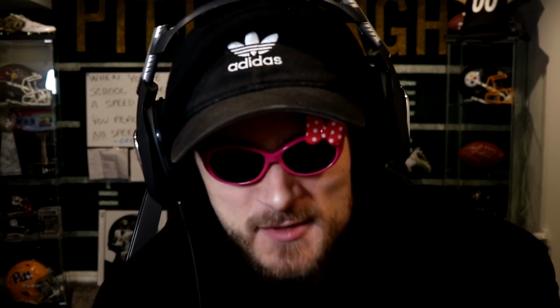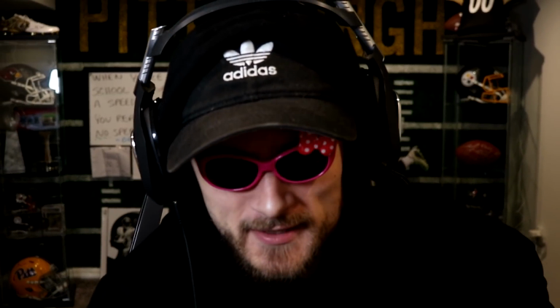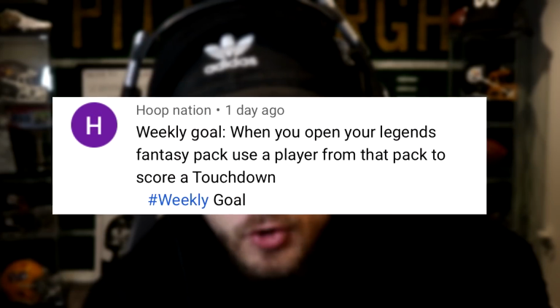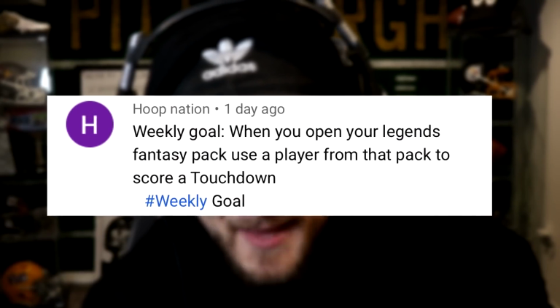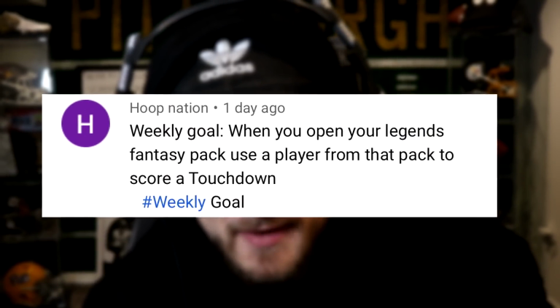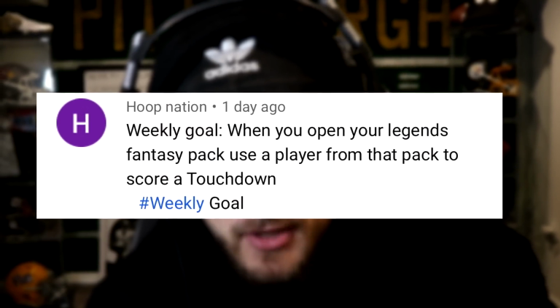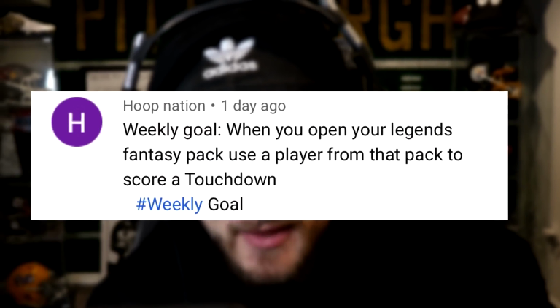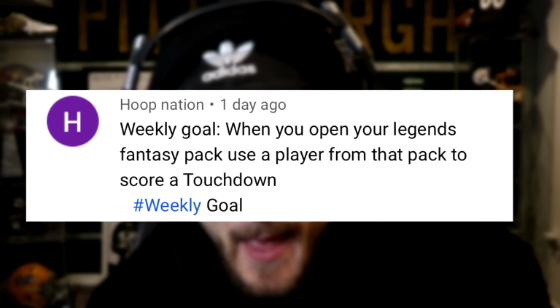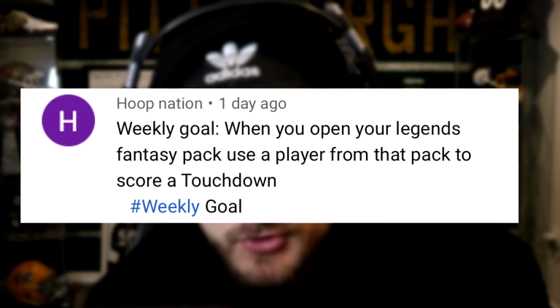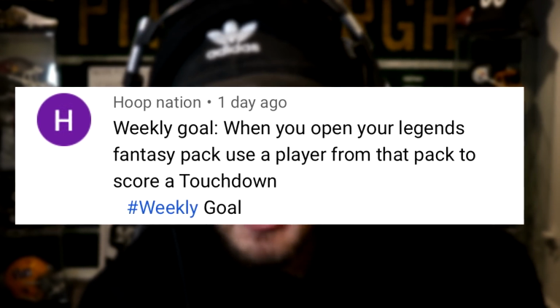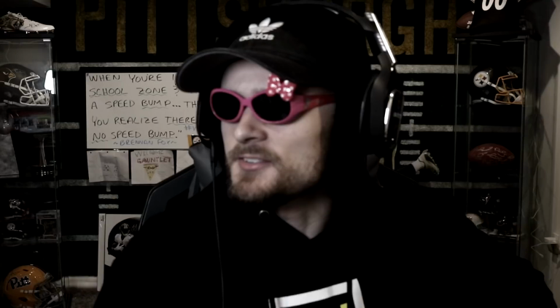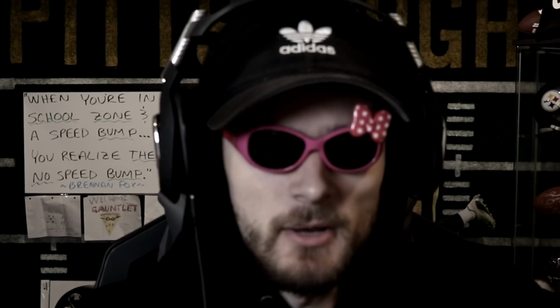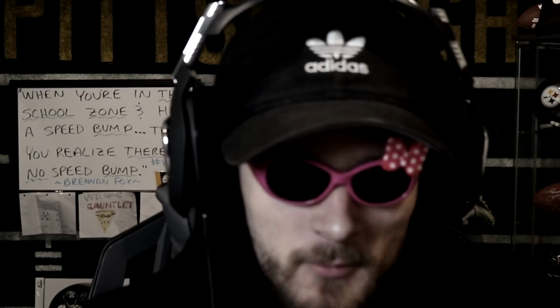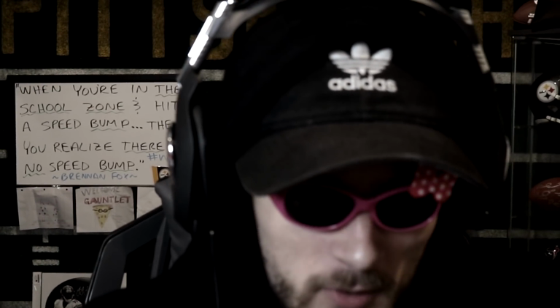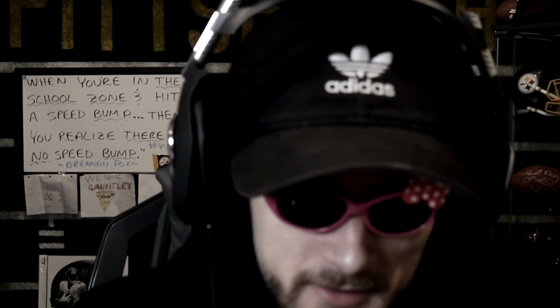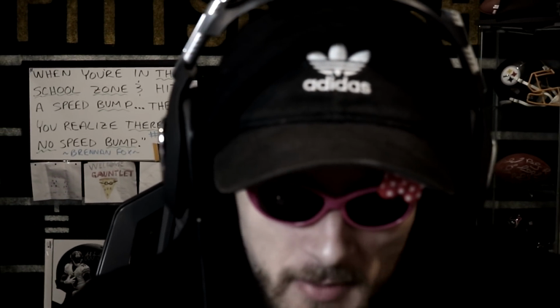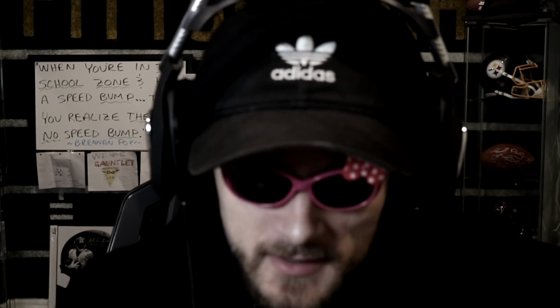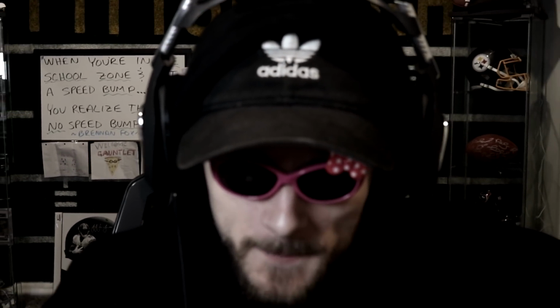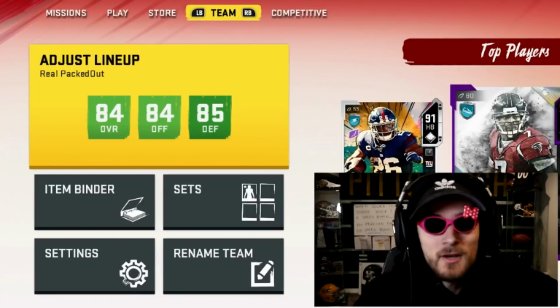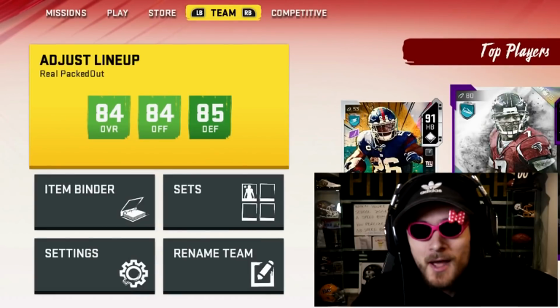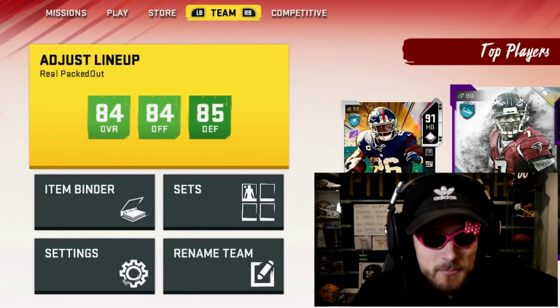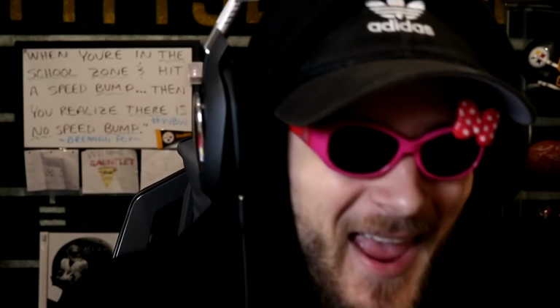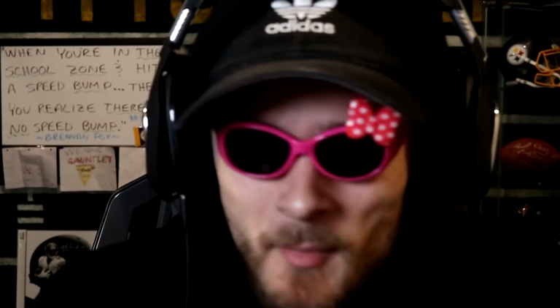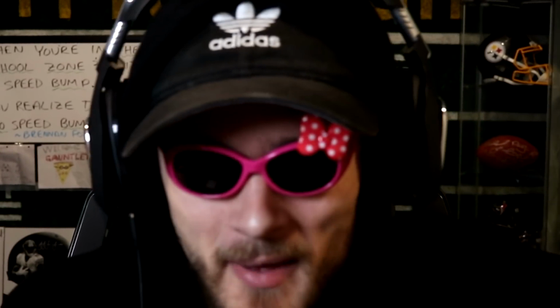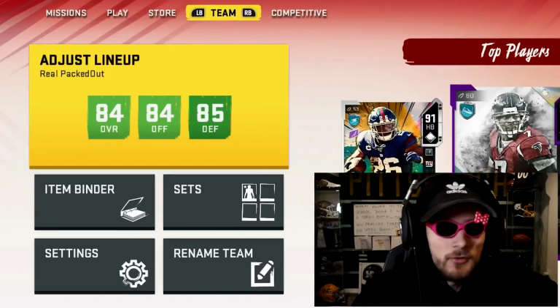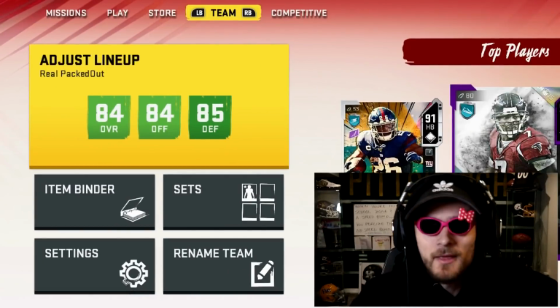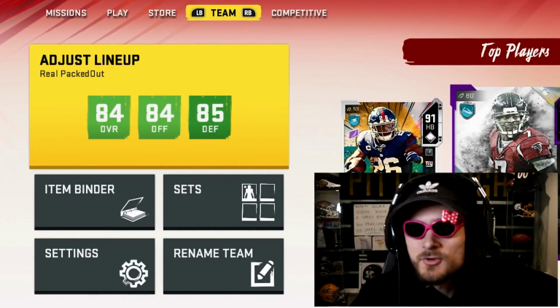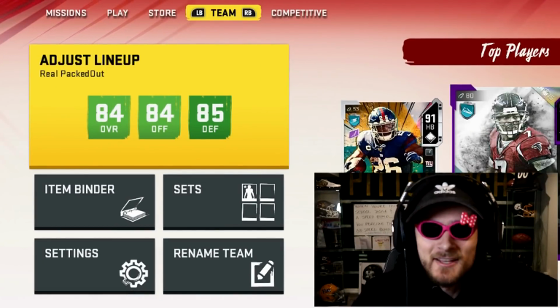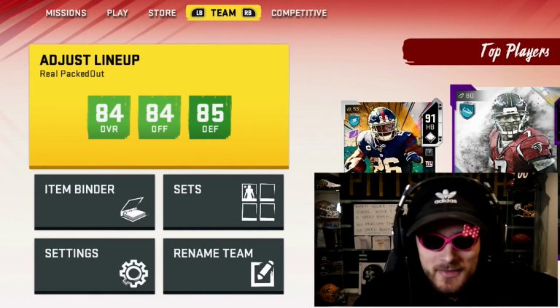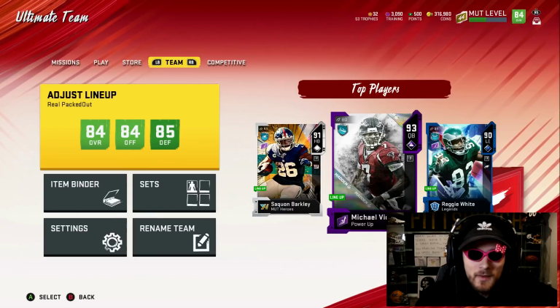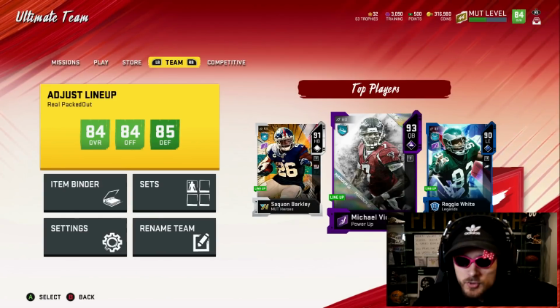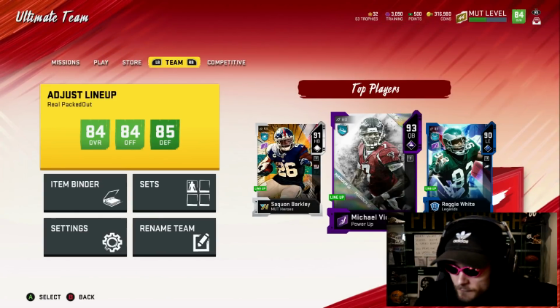And then last but not least, when you open your Legends Fantasy pack, use a player from that pack to score a touchdown. There's a little bit of a problem with that — we don't get a Legends Fantasy pack because I didn't win. But I am going to be opening up an Elite pack and some other type of pack. So the best player that we can try to get a touchdown with is the one that we're going to go for.